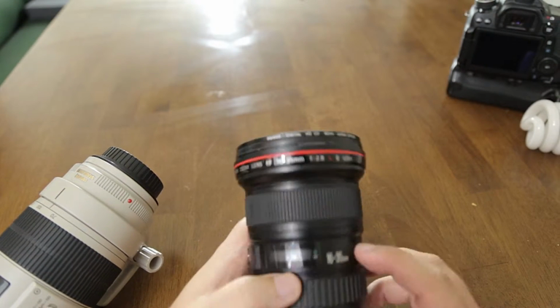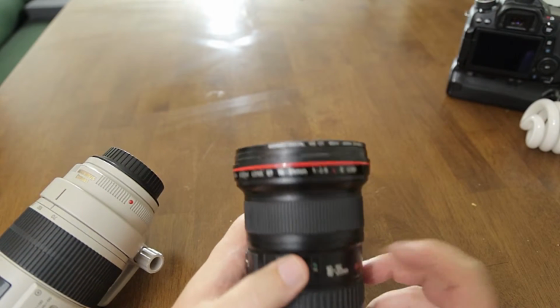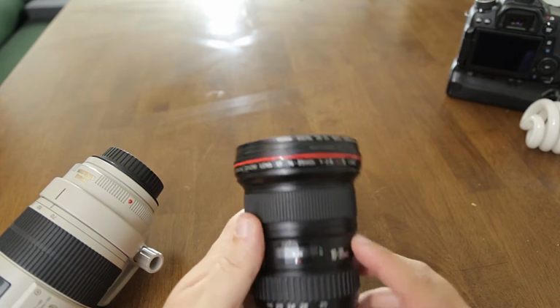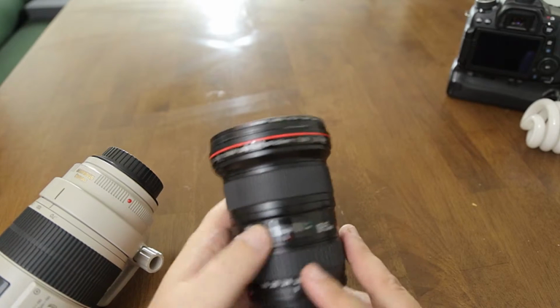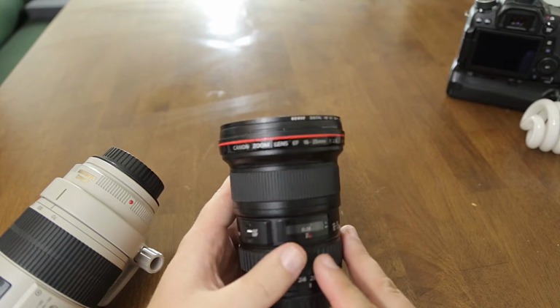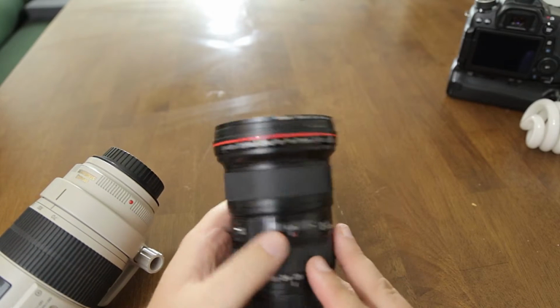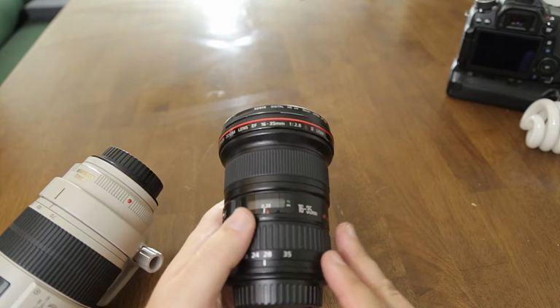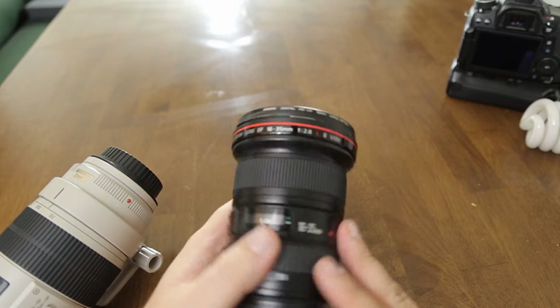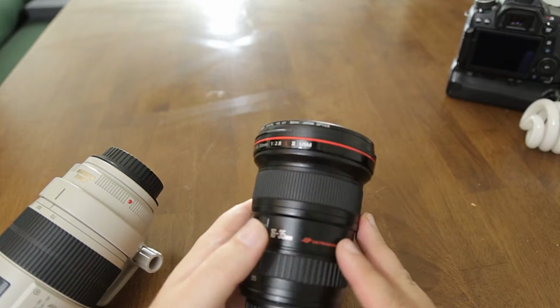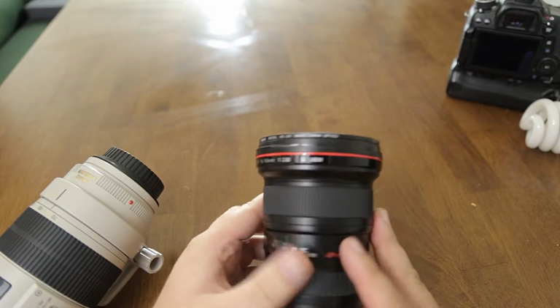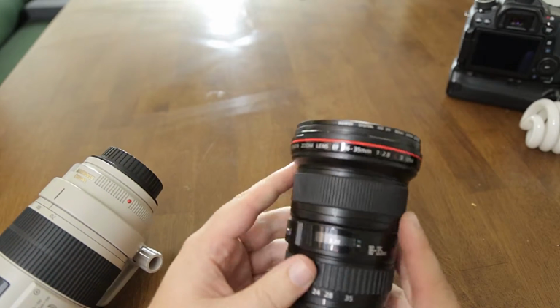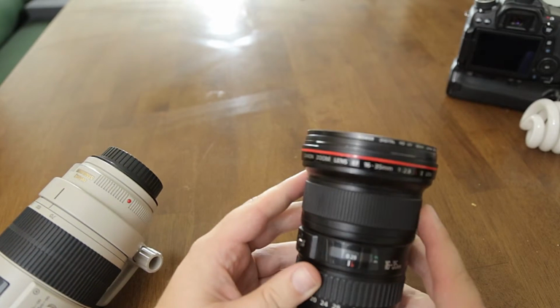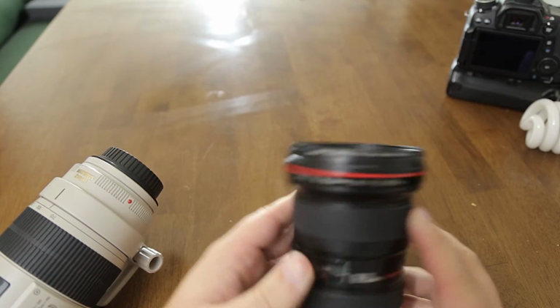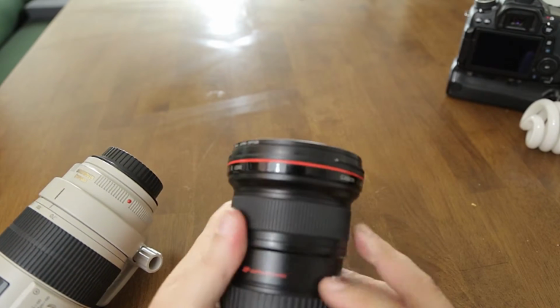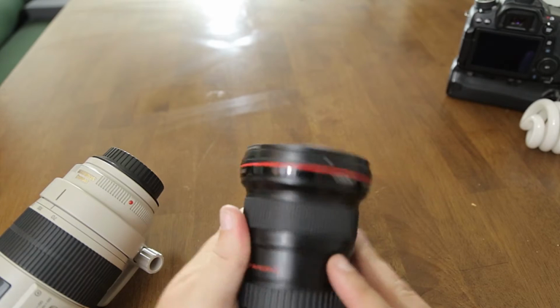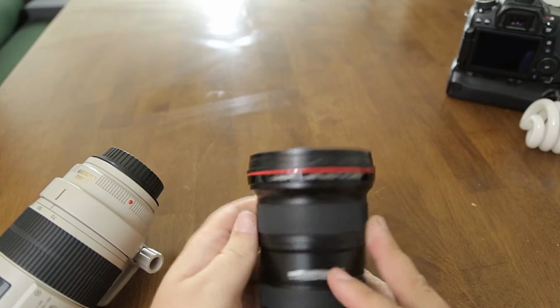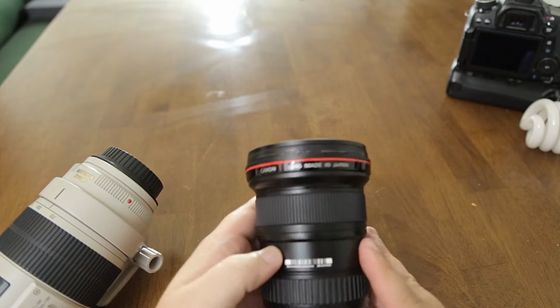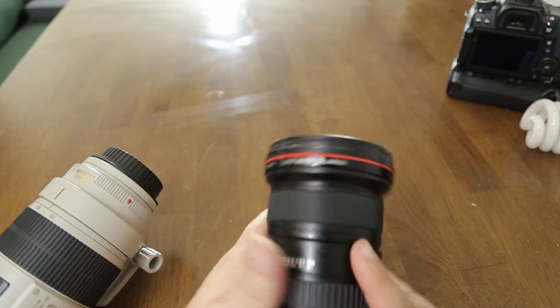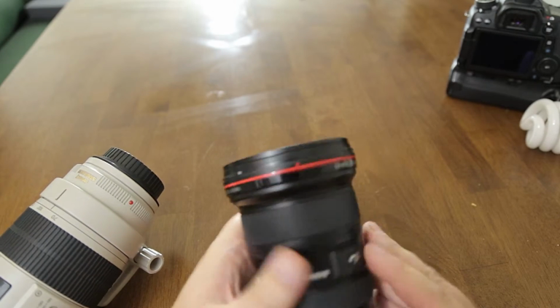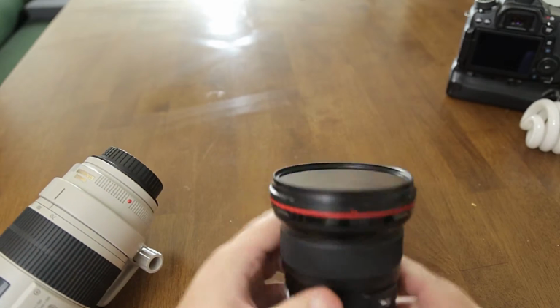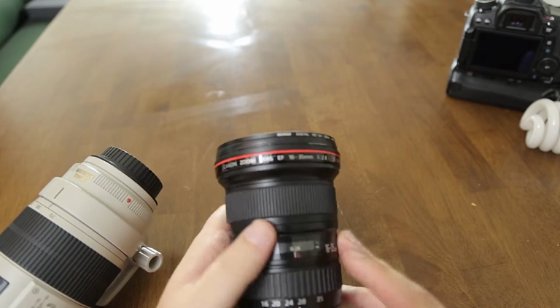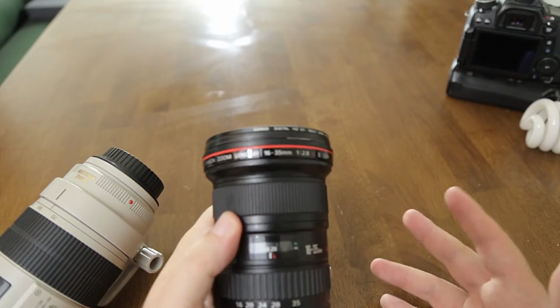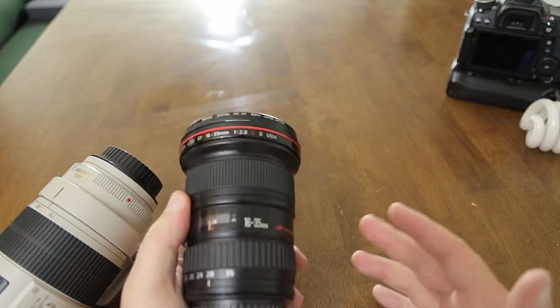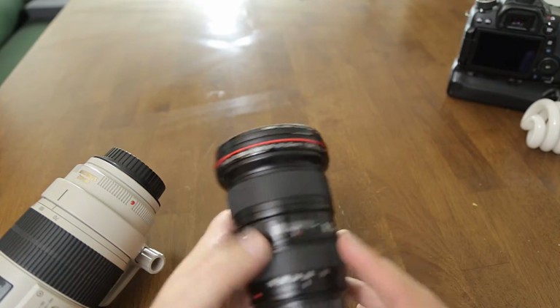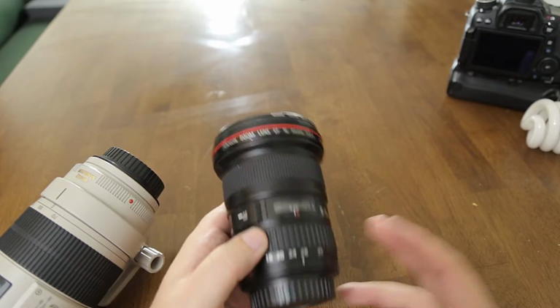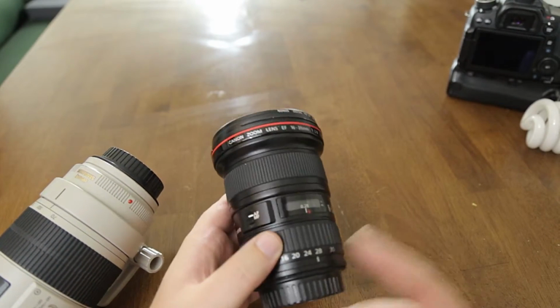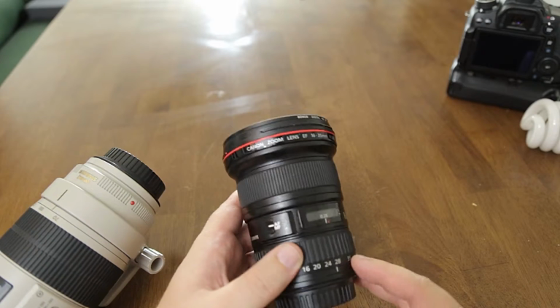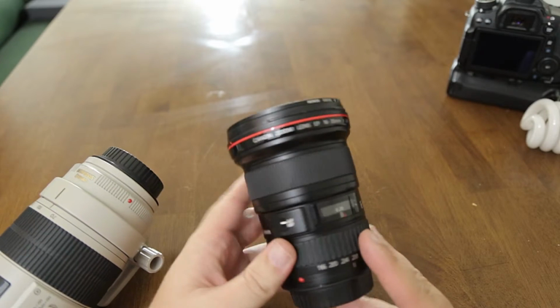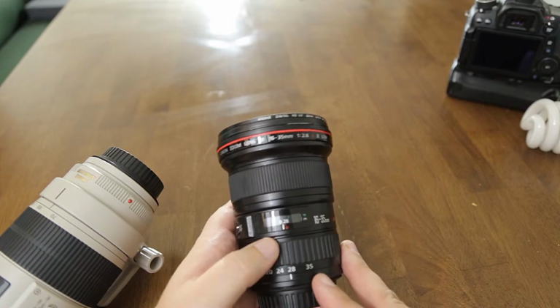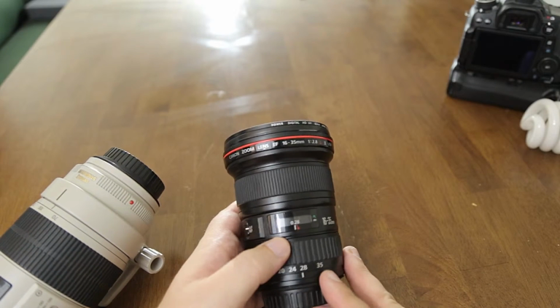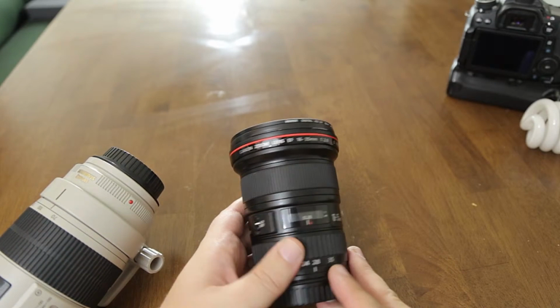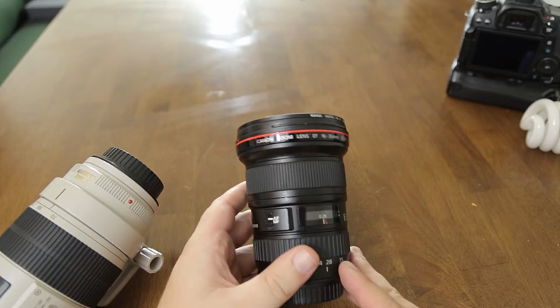The actual body does feel very good, and the rubberized rings are also very good — just like any other L lens. If you're used to L lenses, this is basically the same construction you'll get out of any L glass.